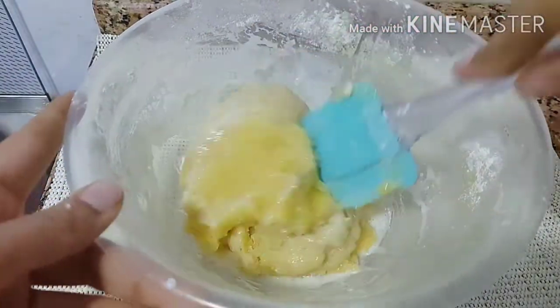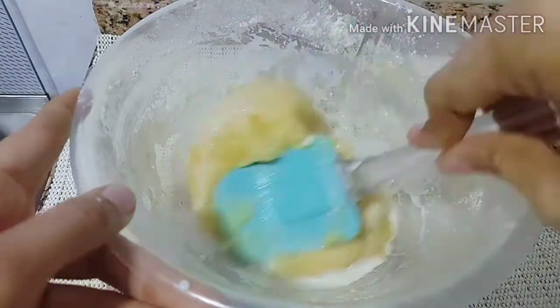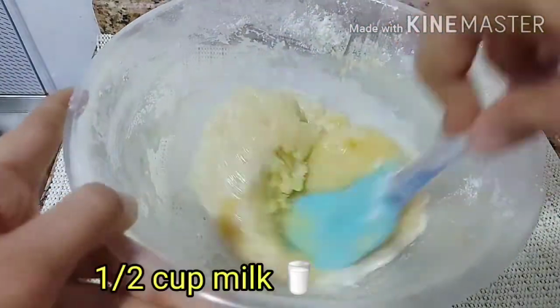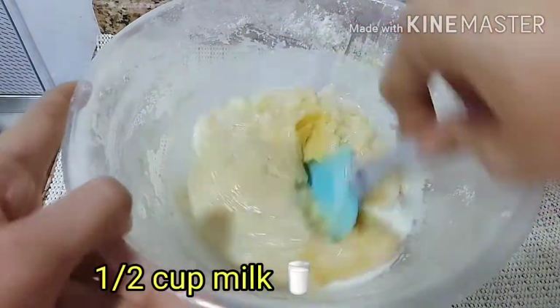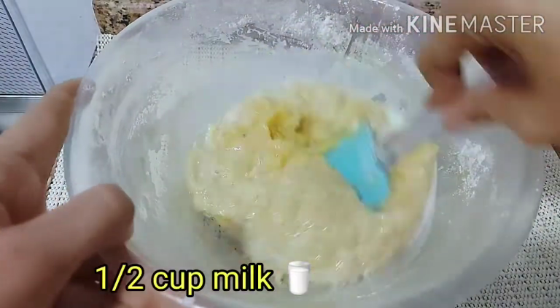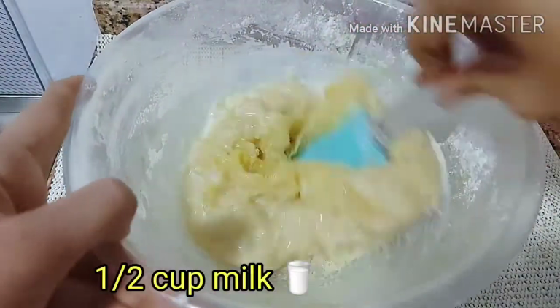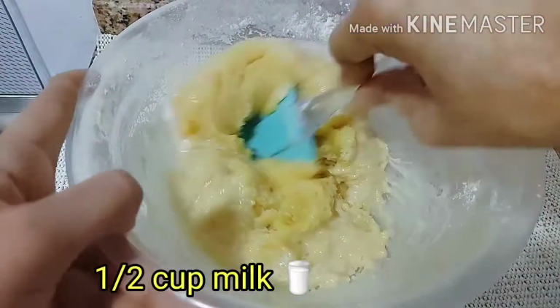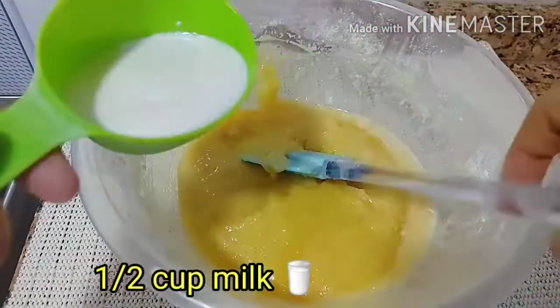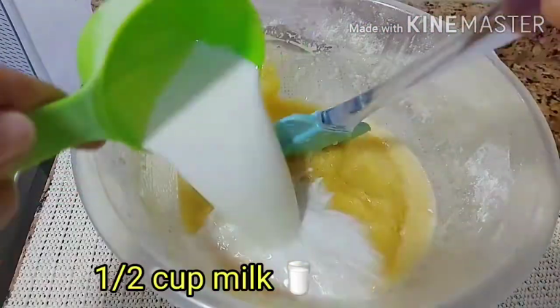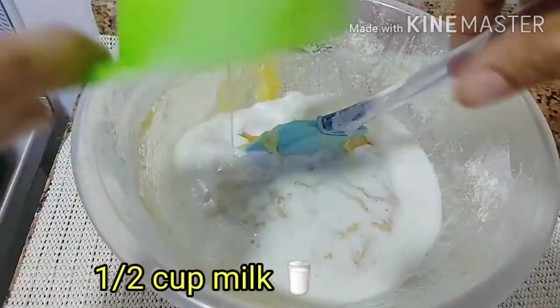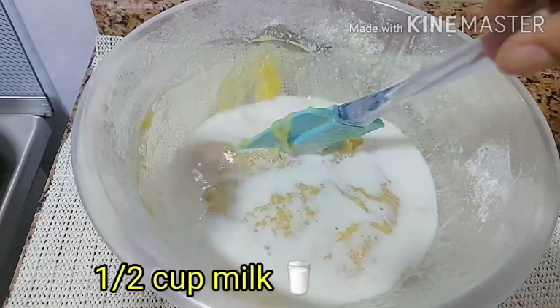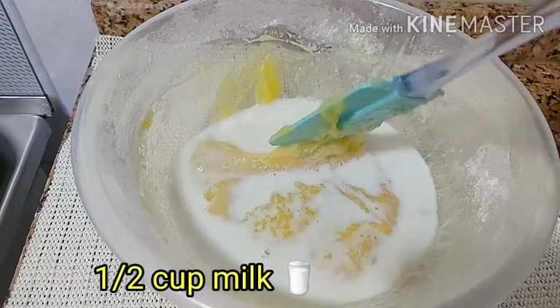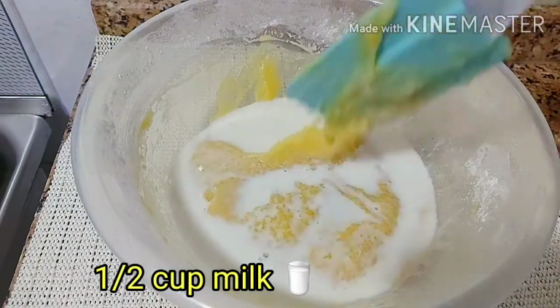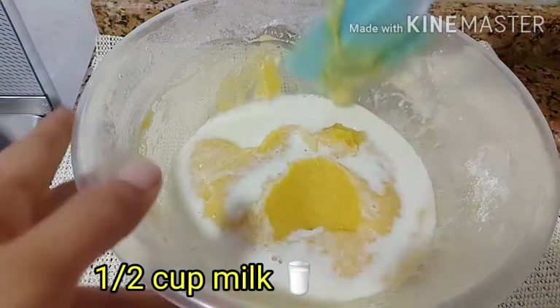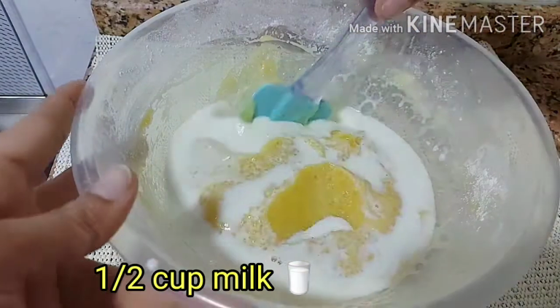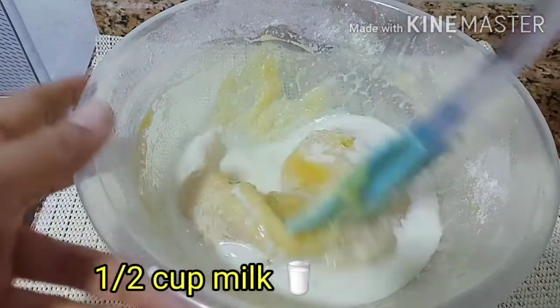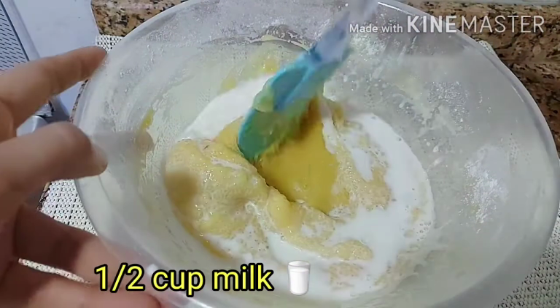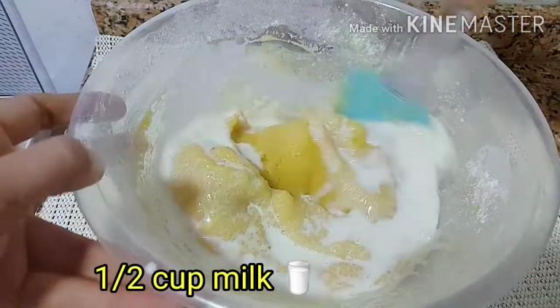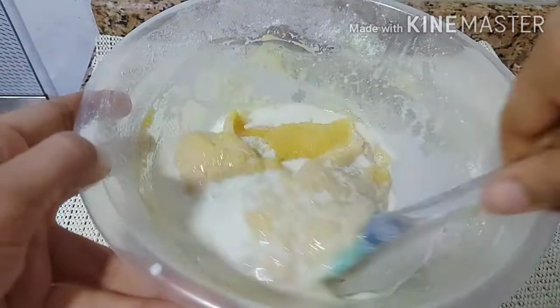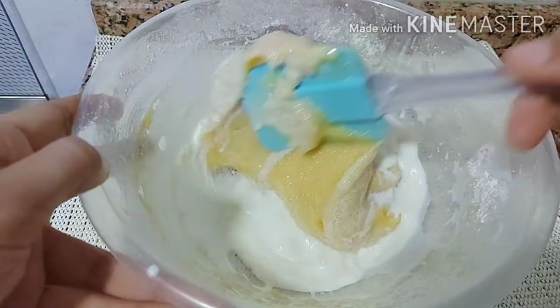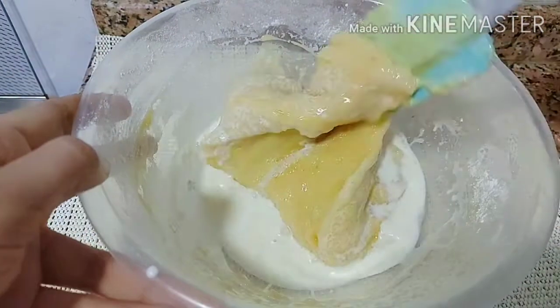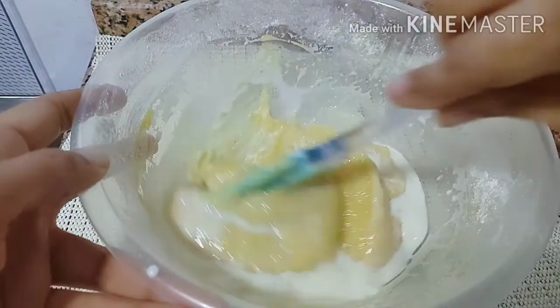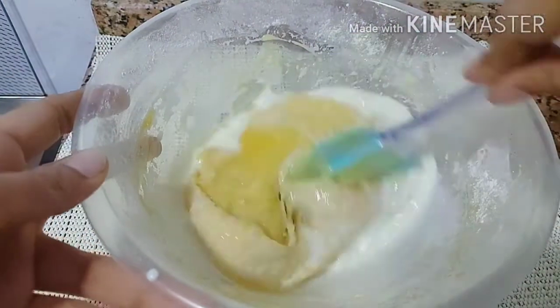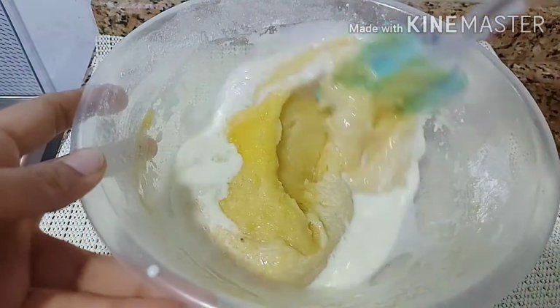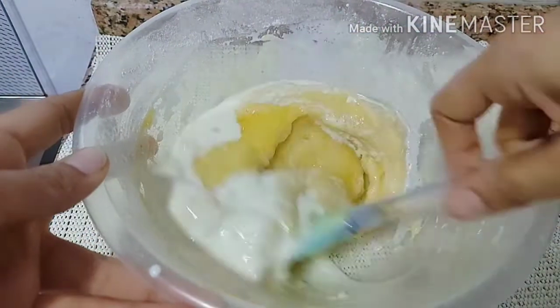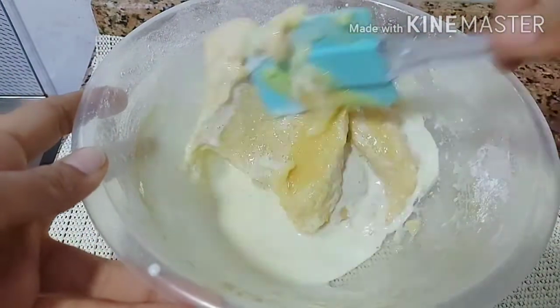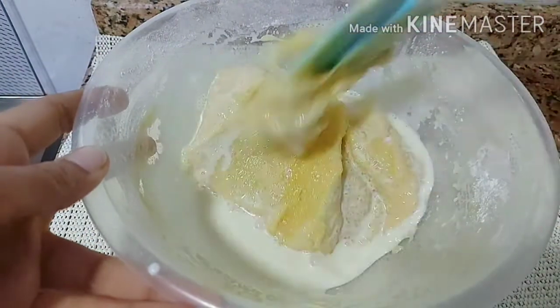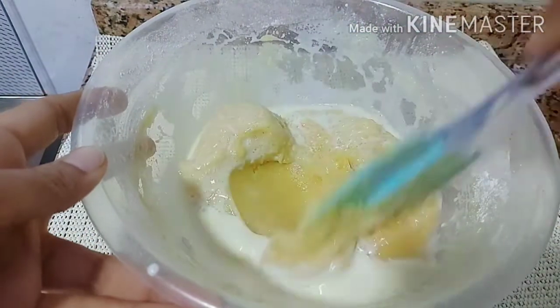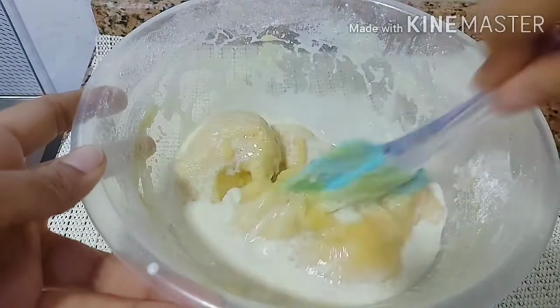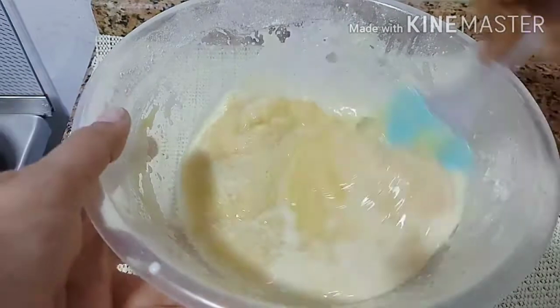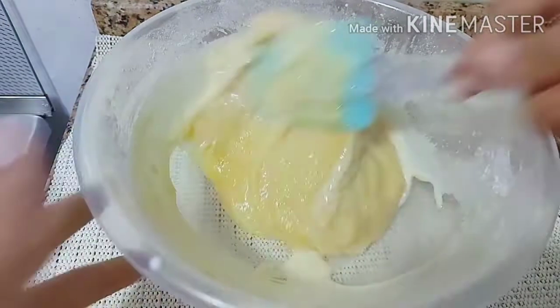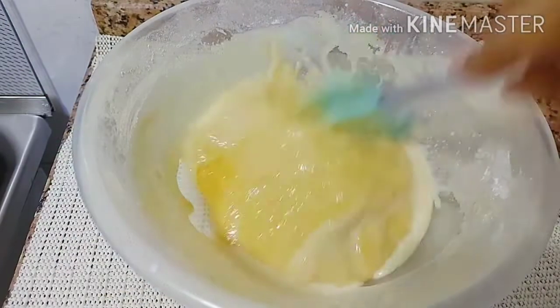I added half cup milk and then mixed everything together.